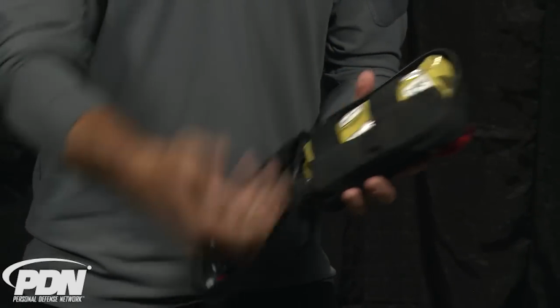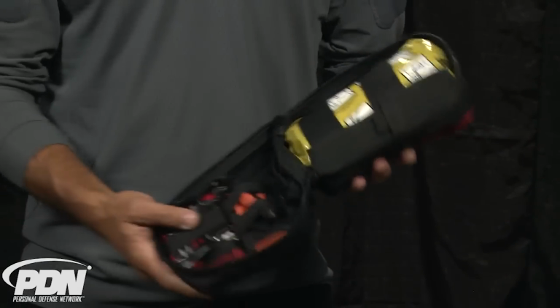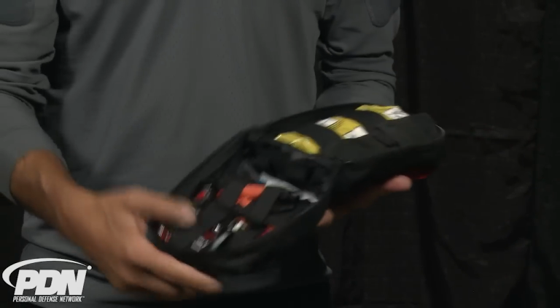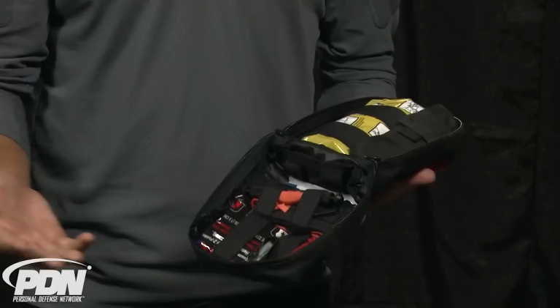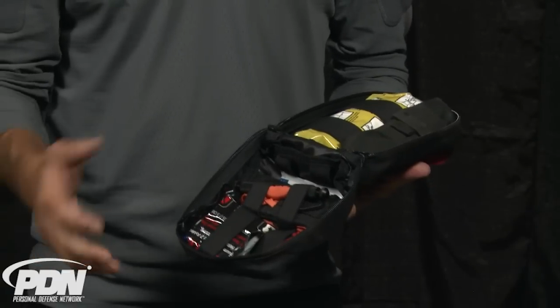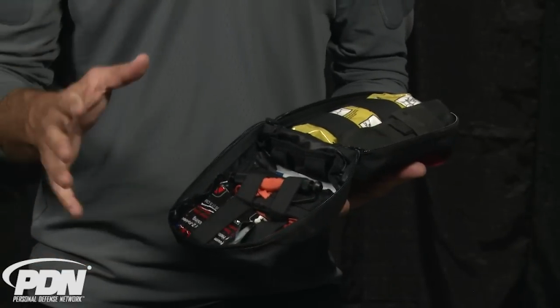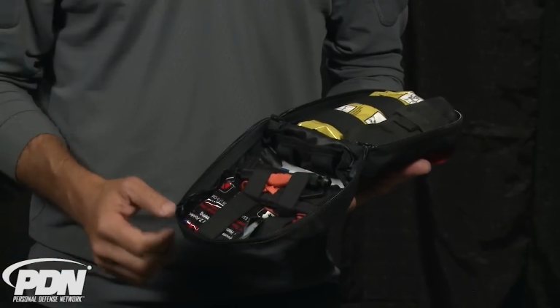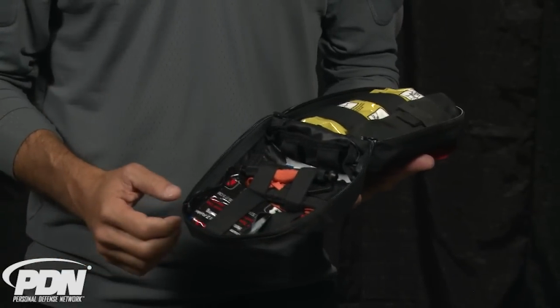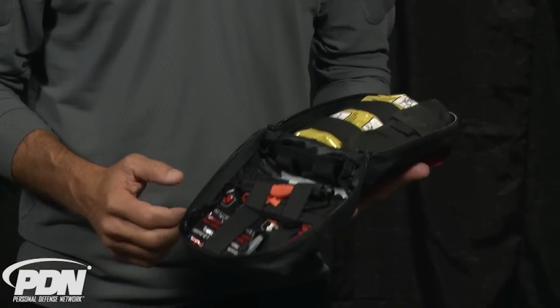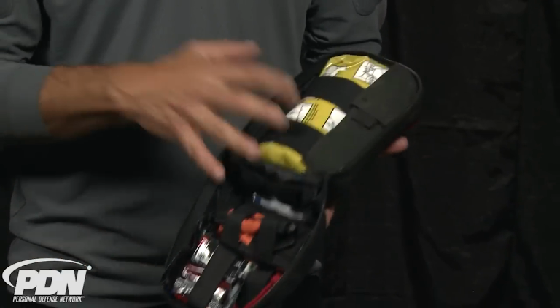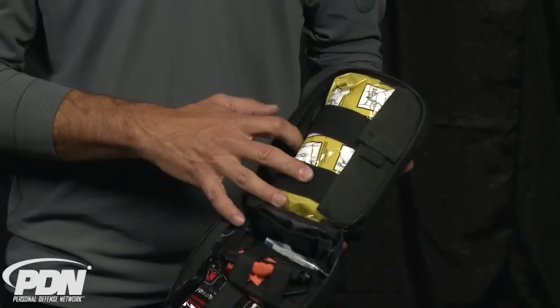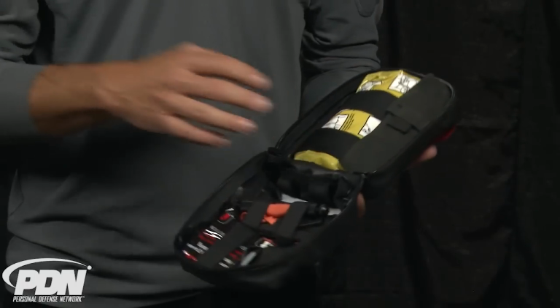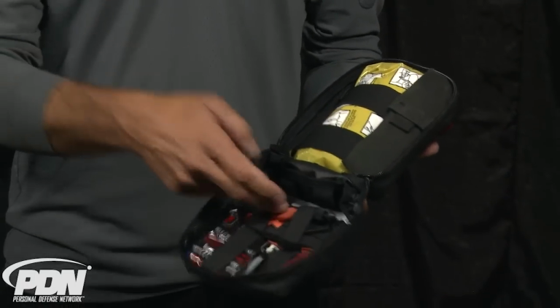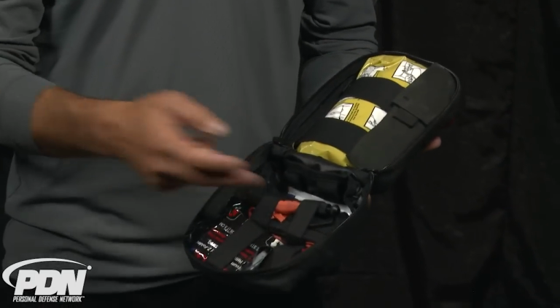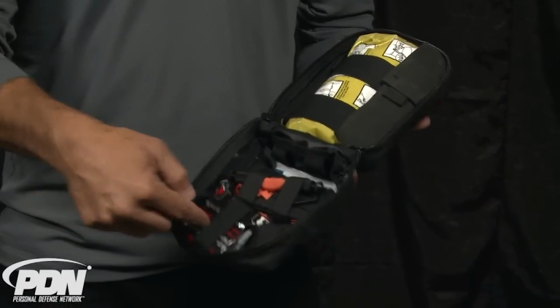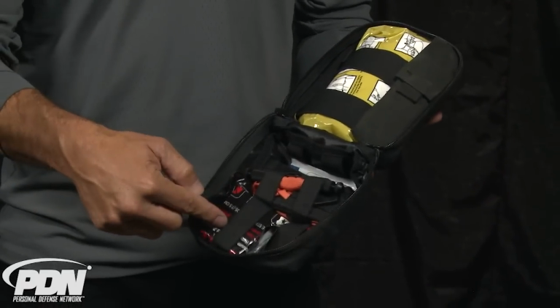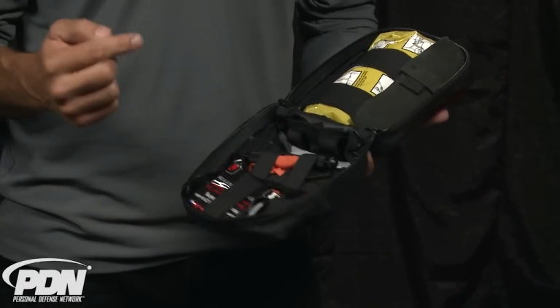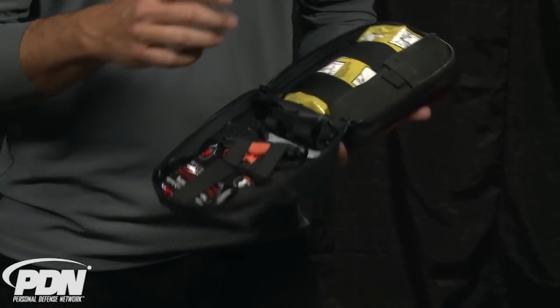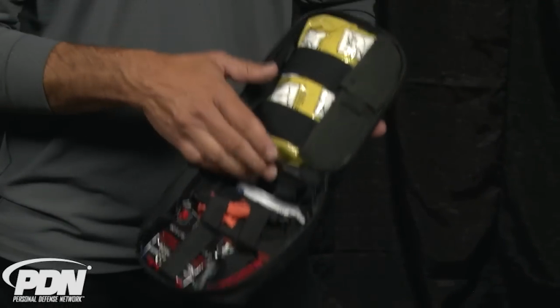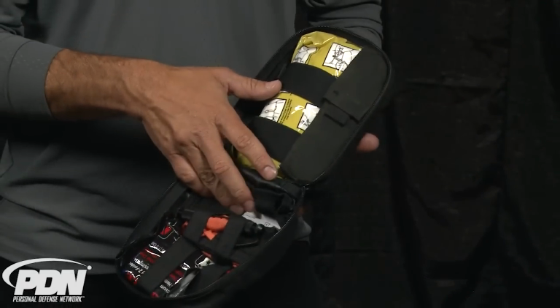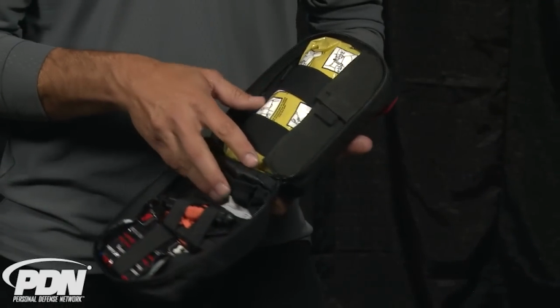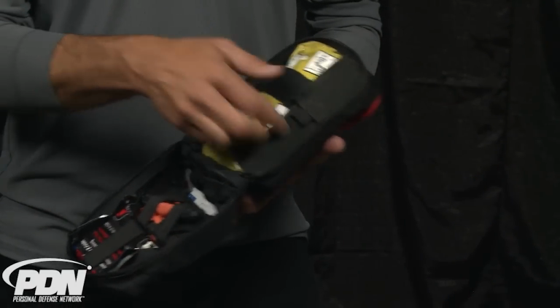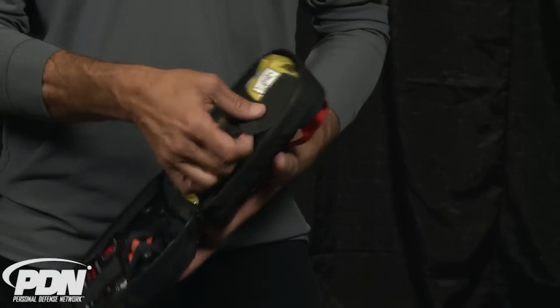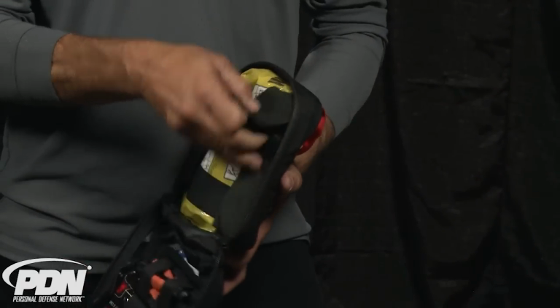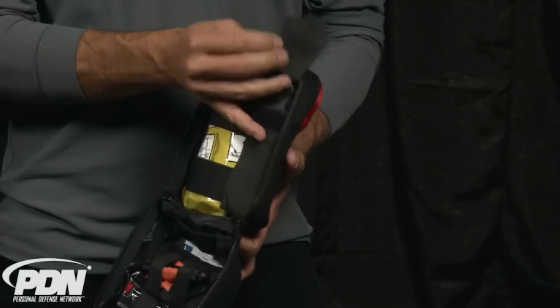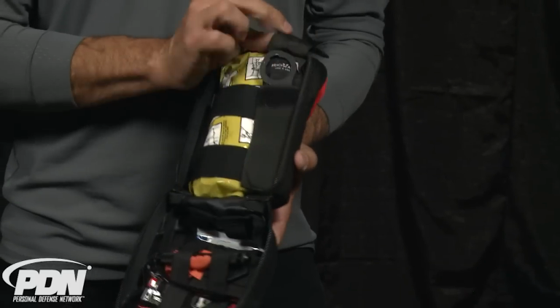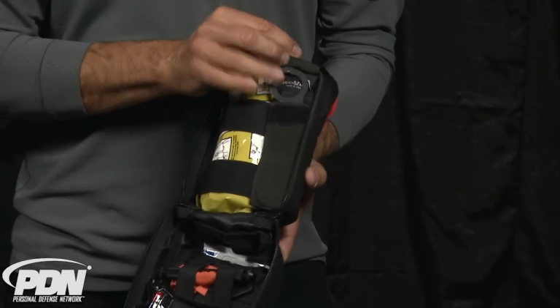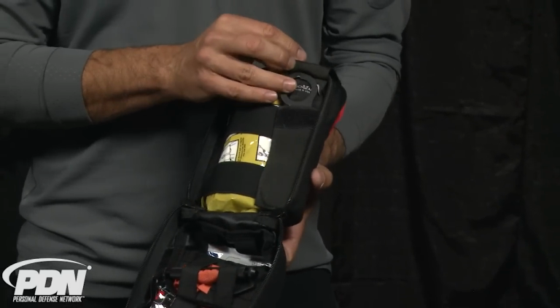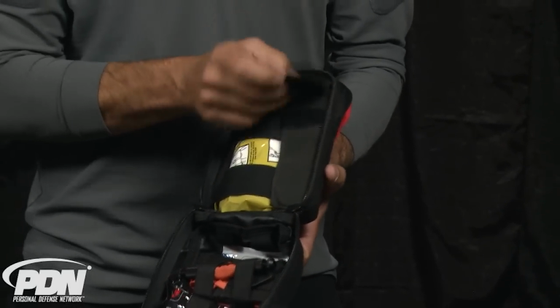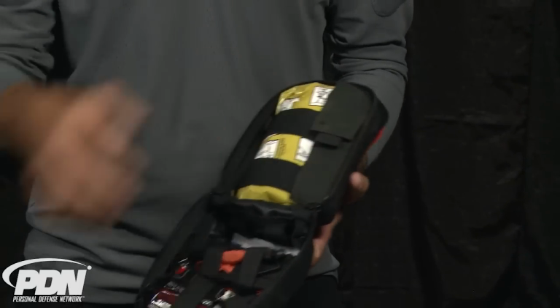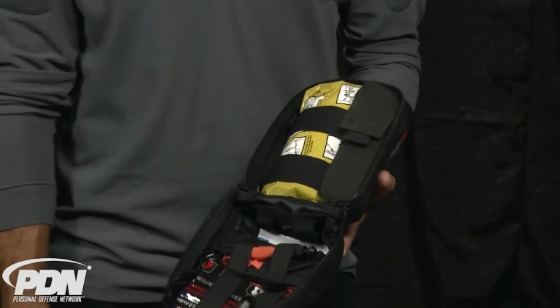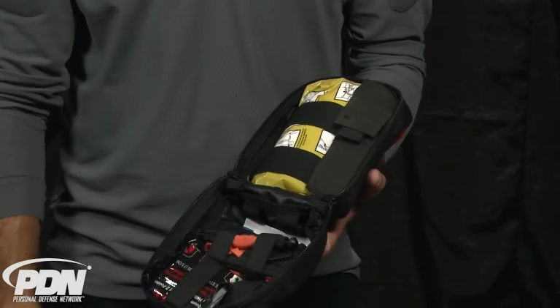I open it up and I've got everything I want for an immediate response to a gunshot wound. I've got my pressure dressing, my tourniquet, my hemostatic agent, and some chest seals. I've also got one of our Benchmade safety cutters to be able to expose the wound should somebody be hurt in the leg.